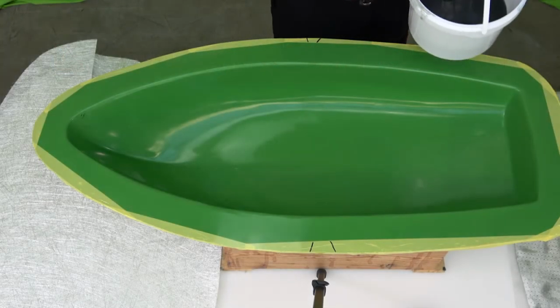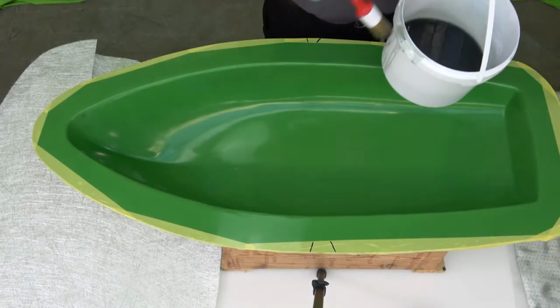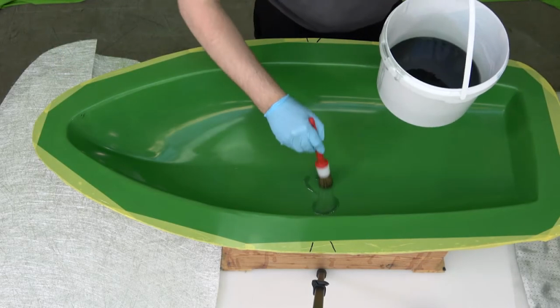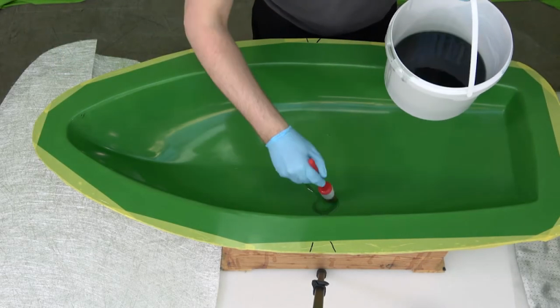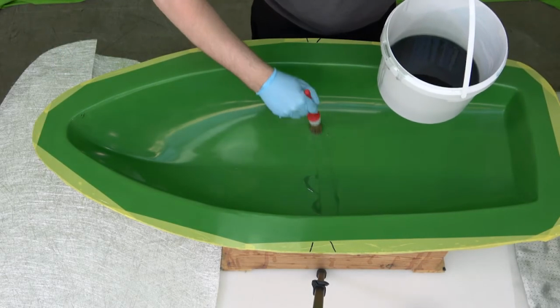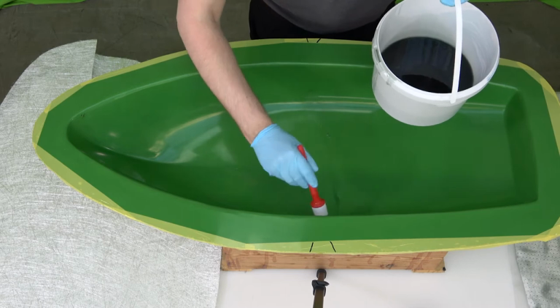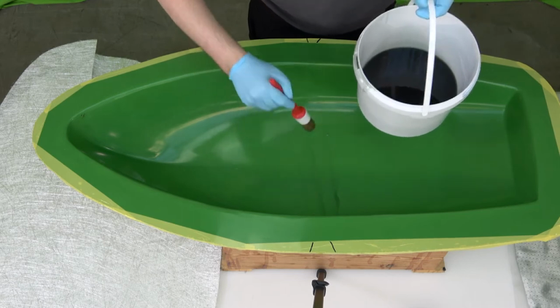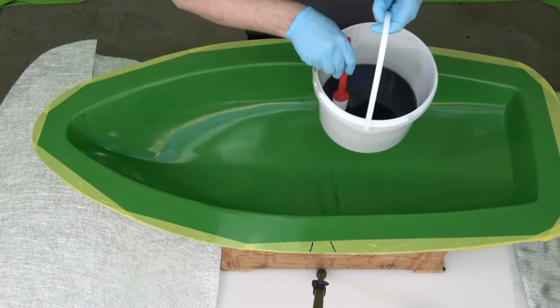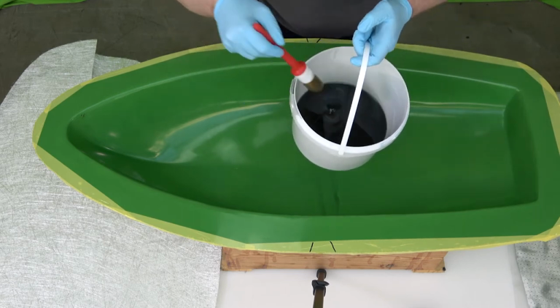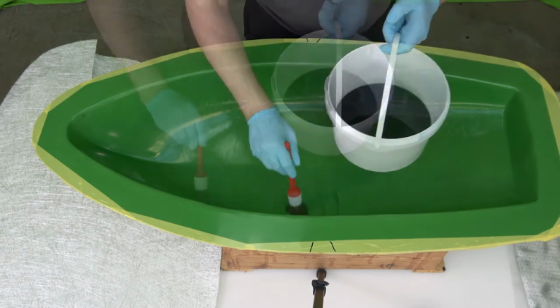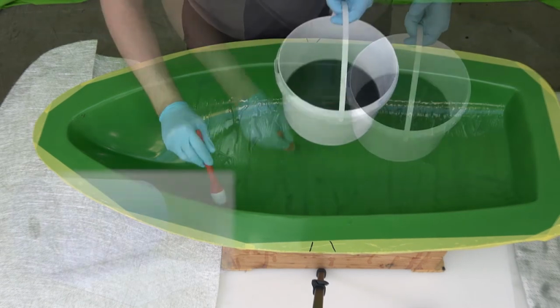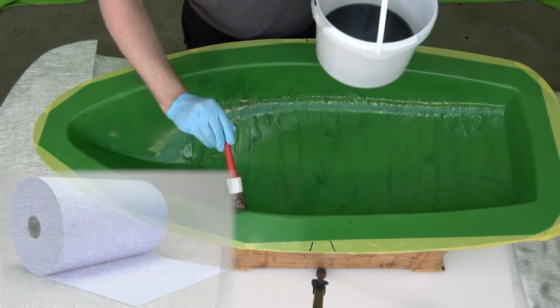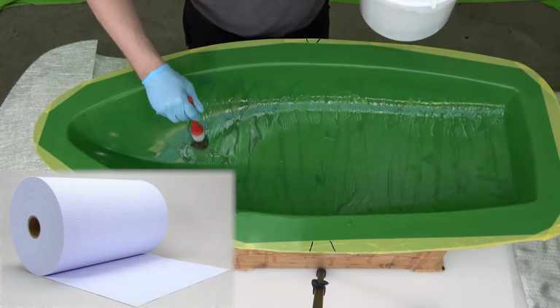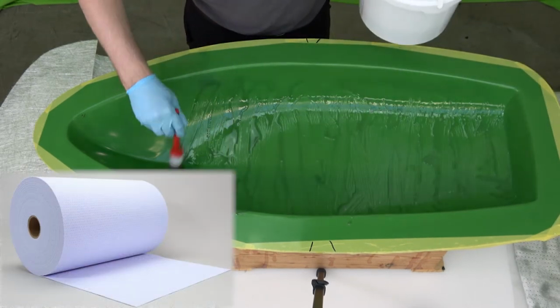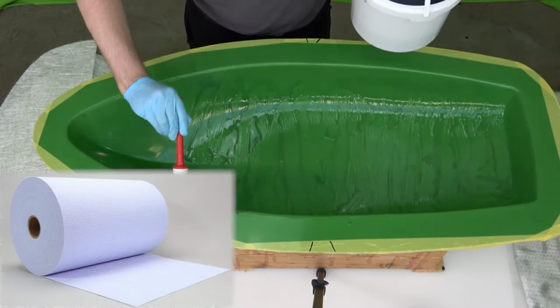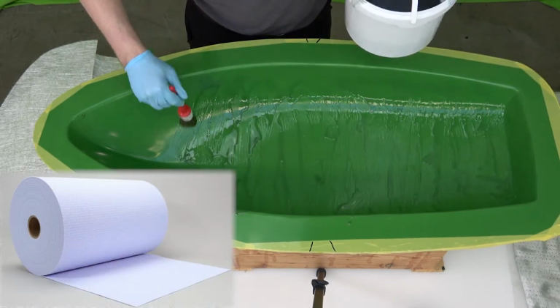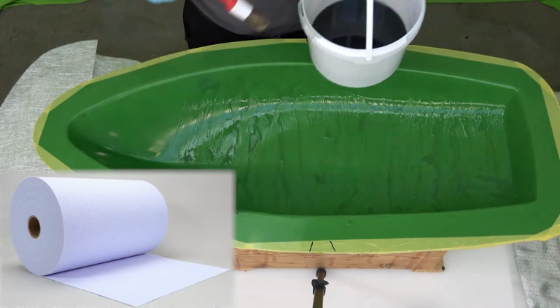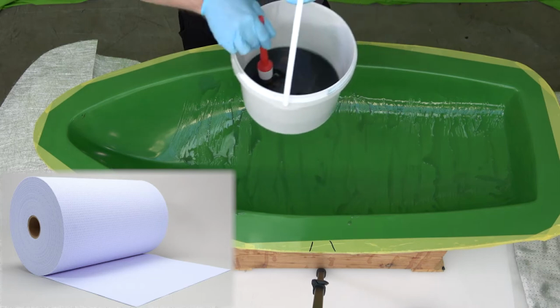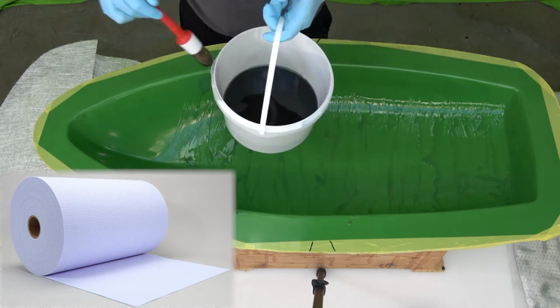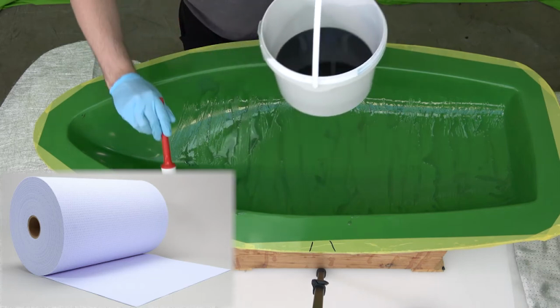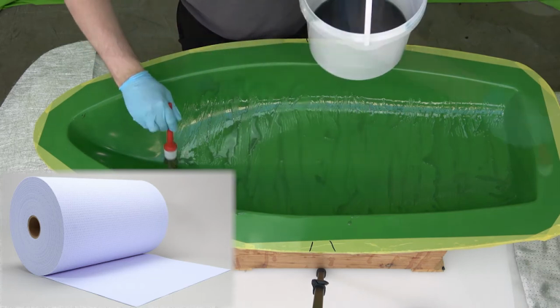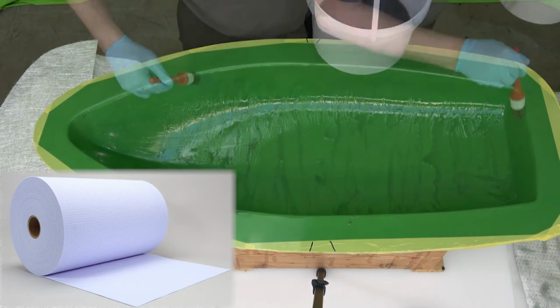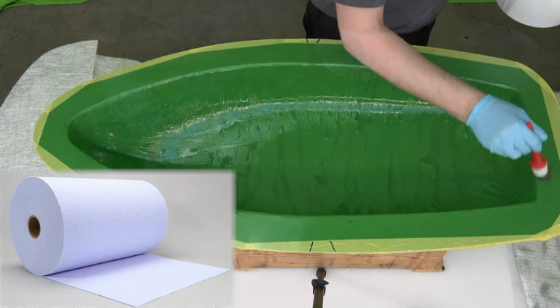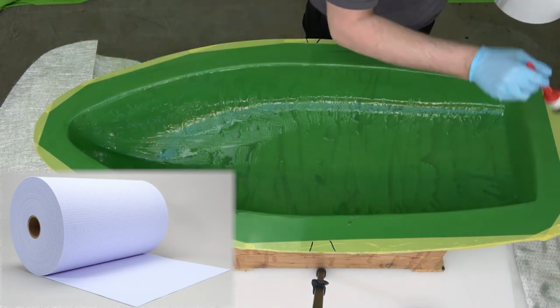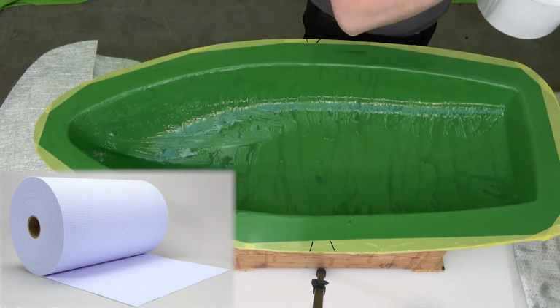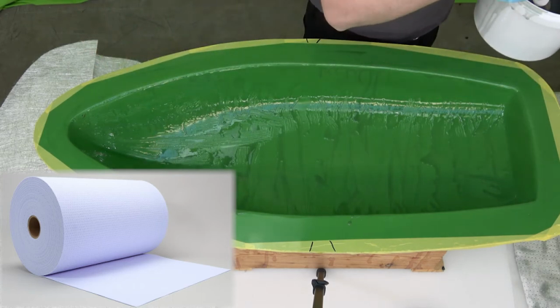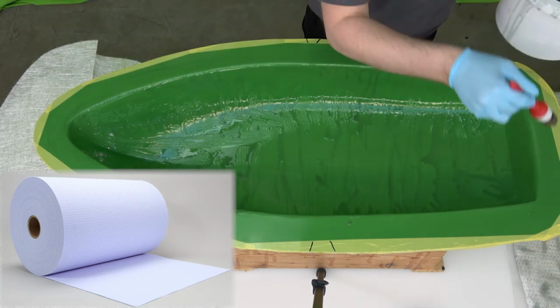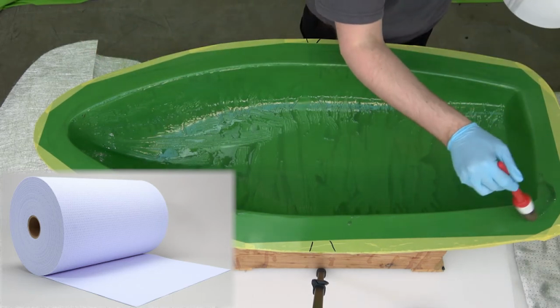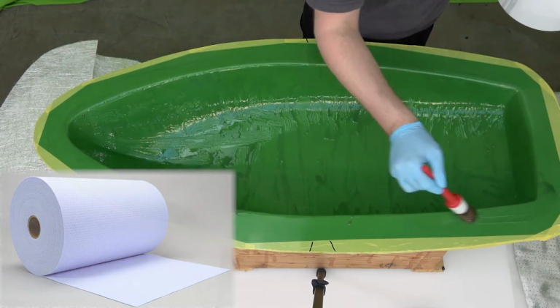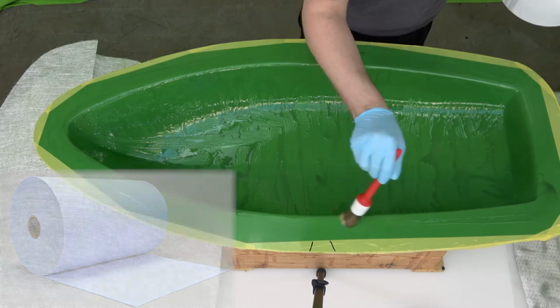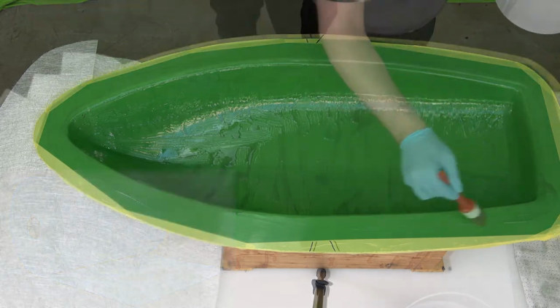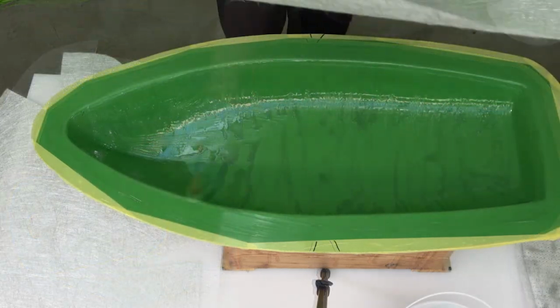3D laminating a challenging shape like this scale boat is easy with Lantor Cormat. I'm Wart from Lantor and in this video I show you how you can use Cormat XI to hand laminate a three-dimensional sandwich structure.